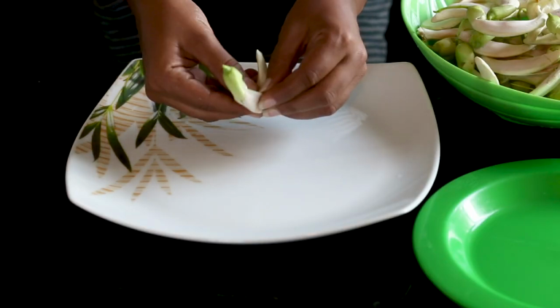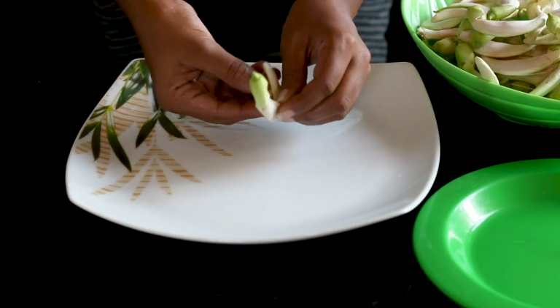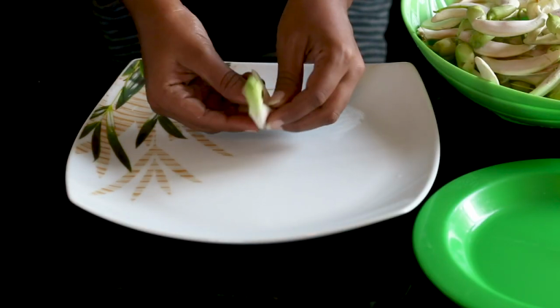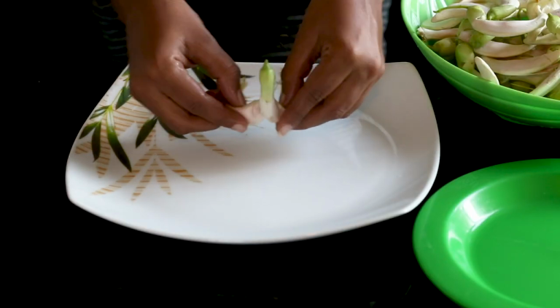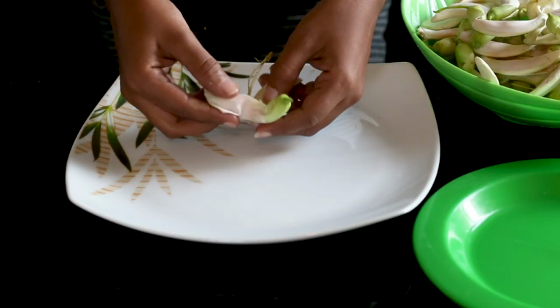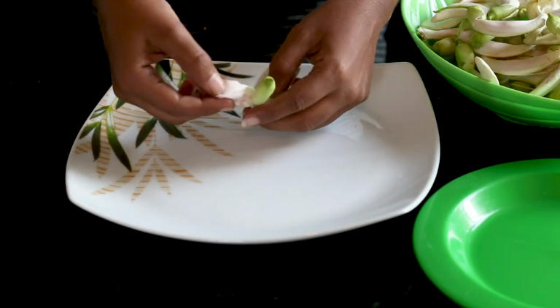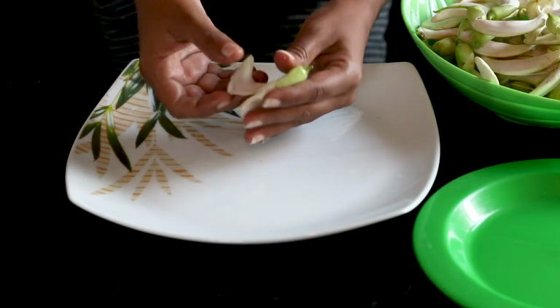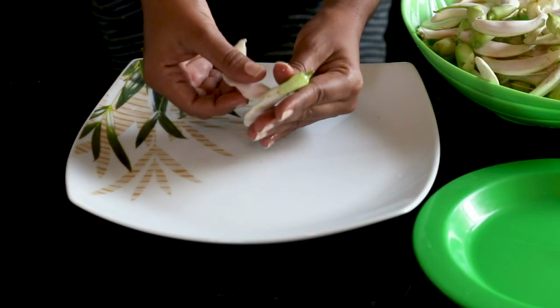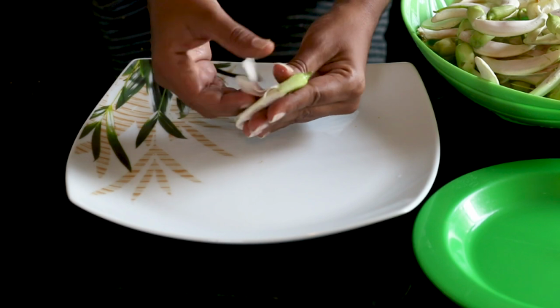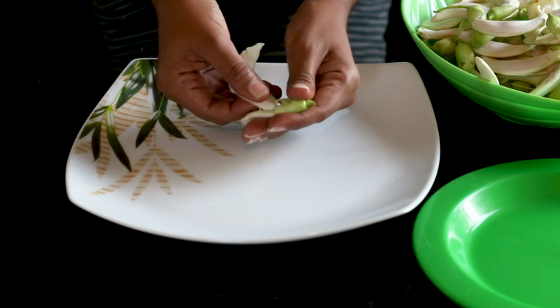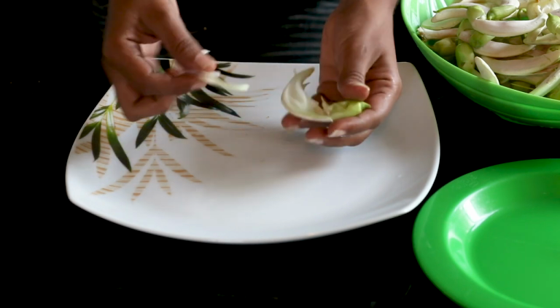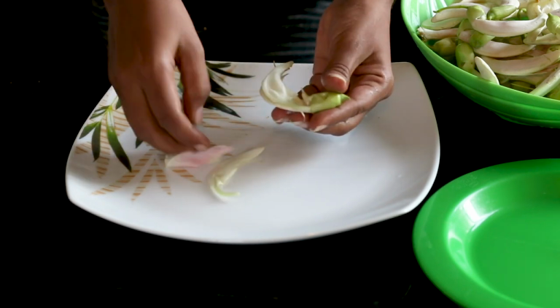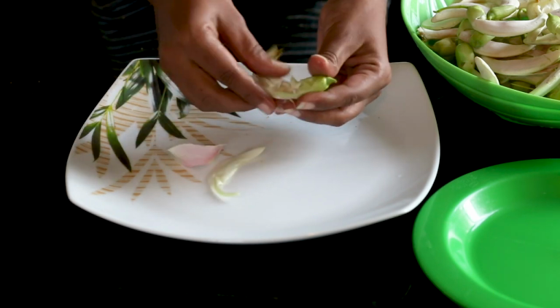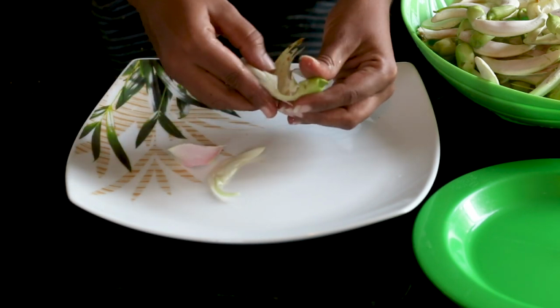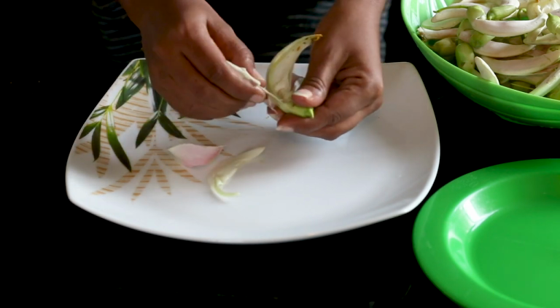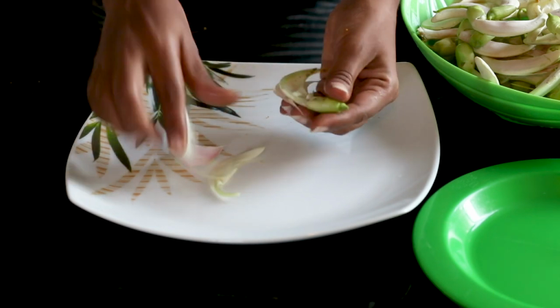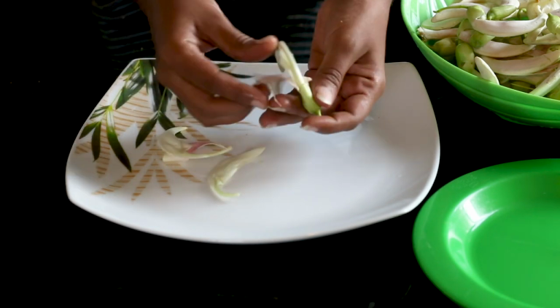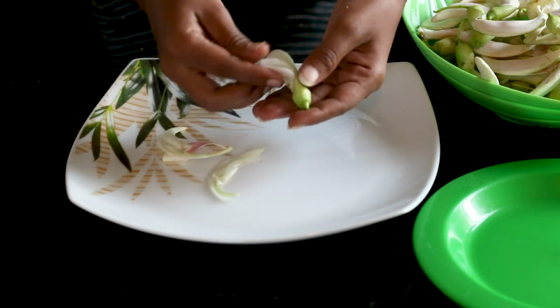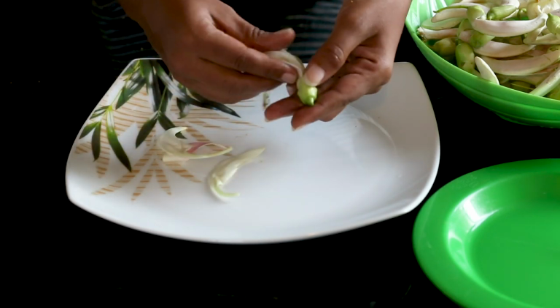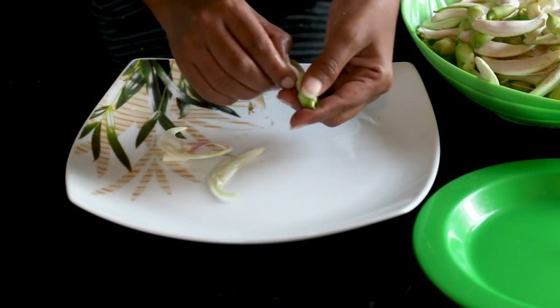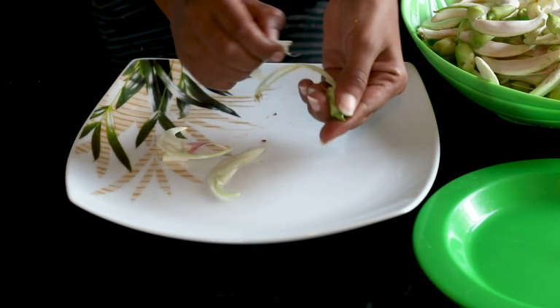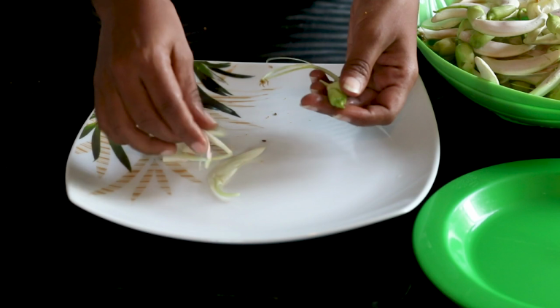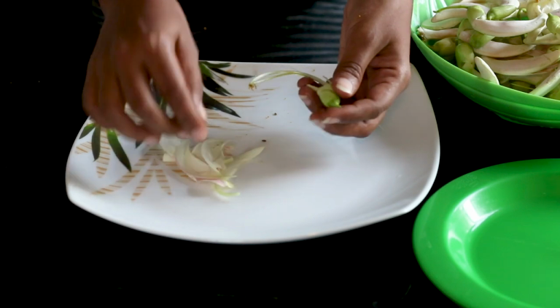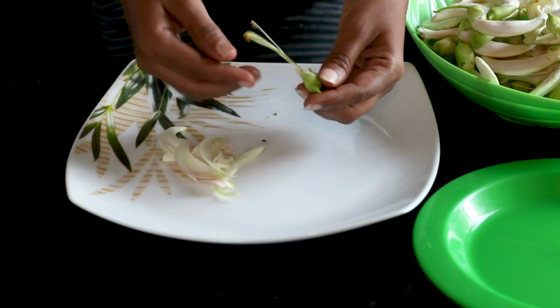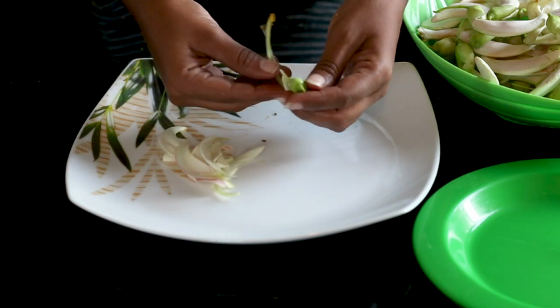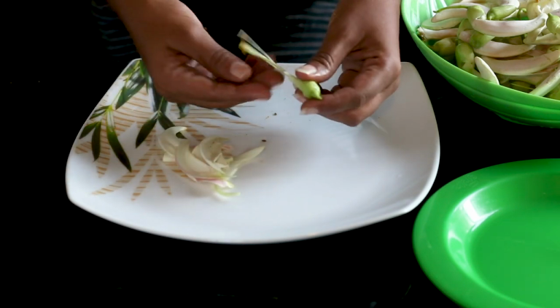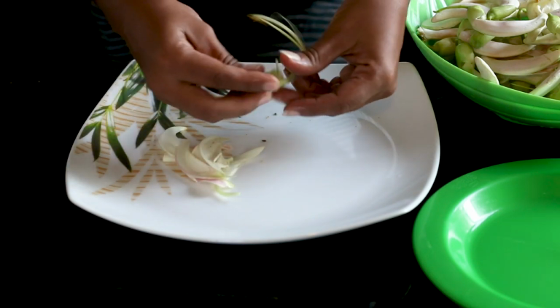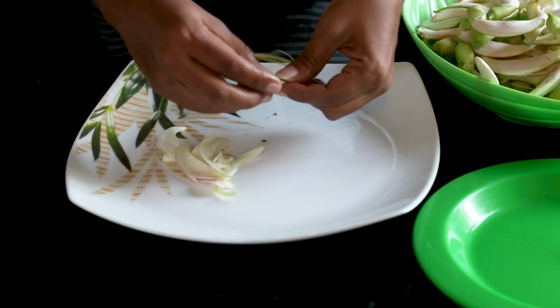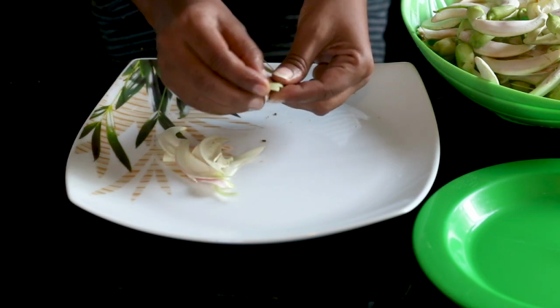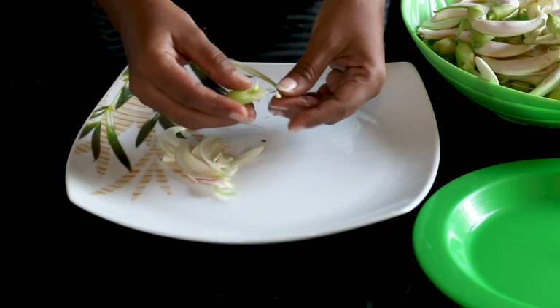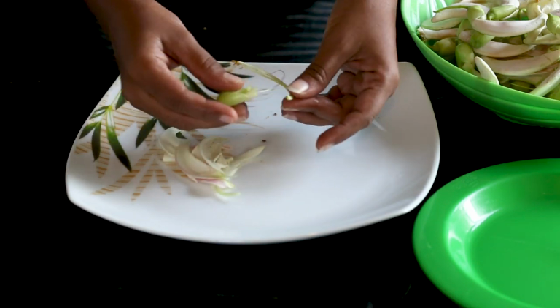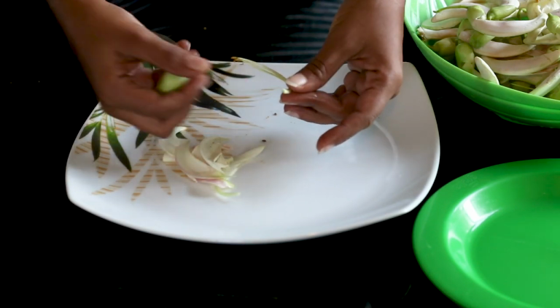First we need to clean these kathurumurunga flowers very well. Get the white color parts and remove the green color part. If this green color part remains, our curry will taste bitter.